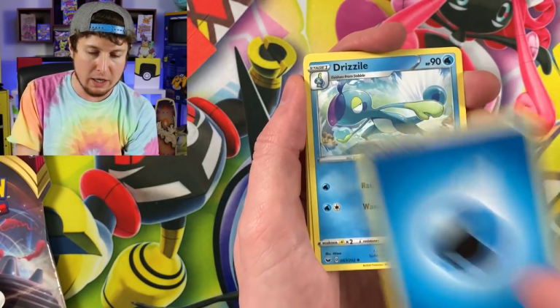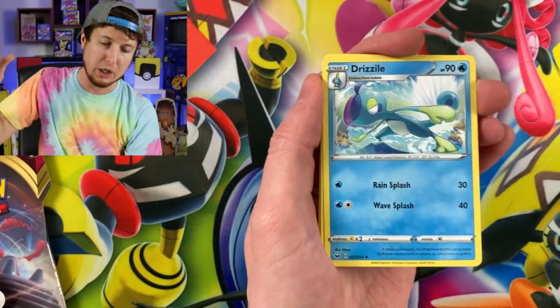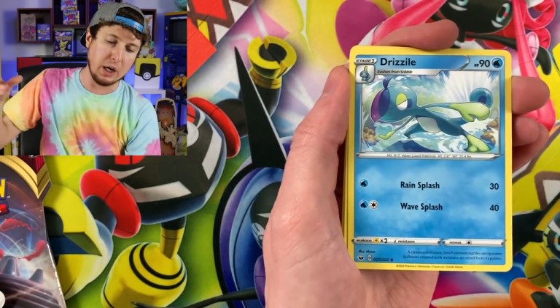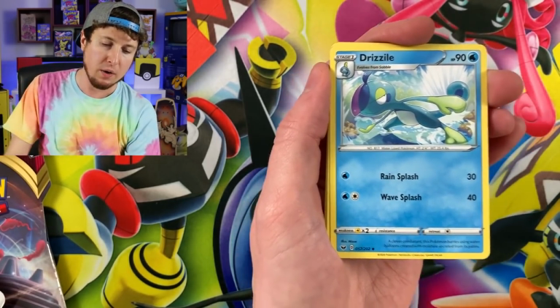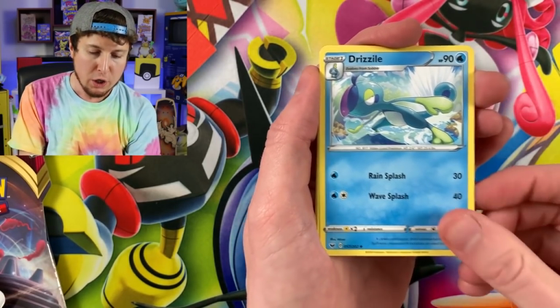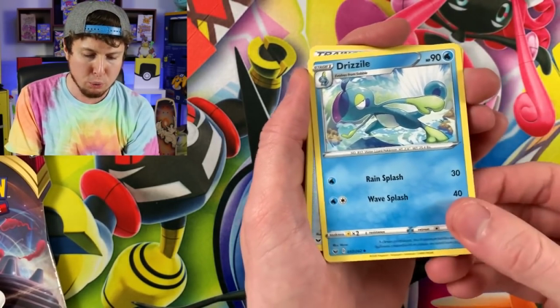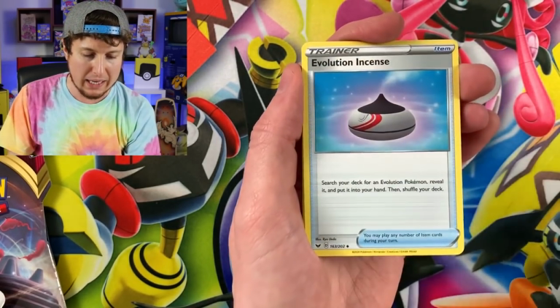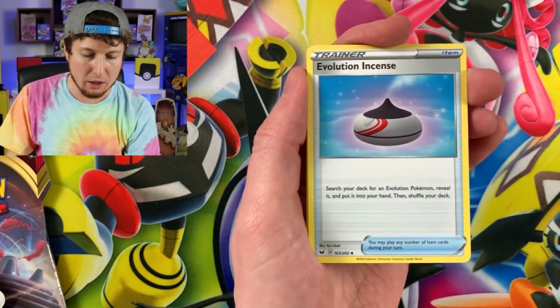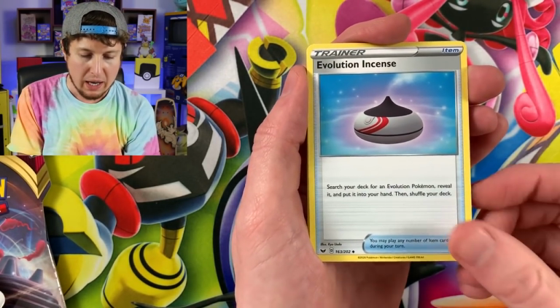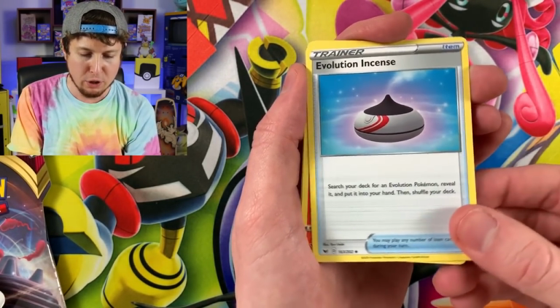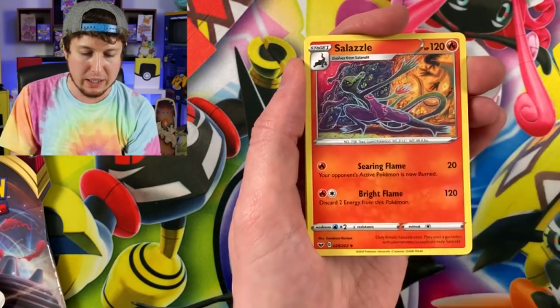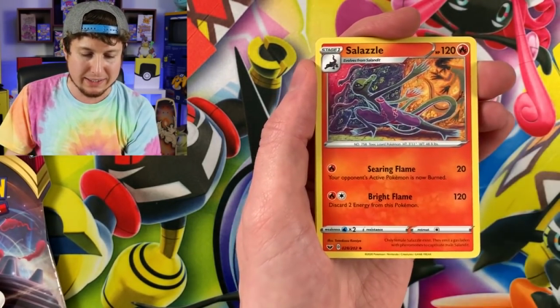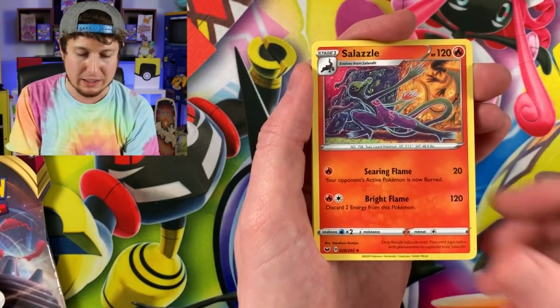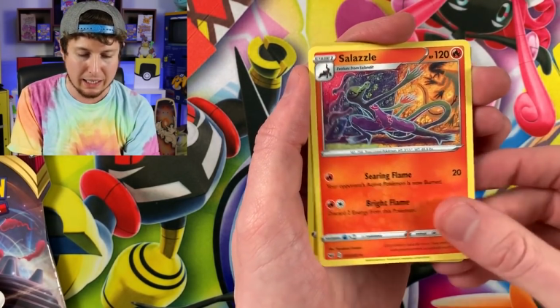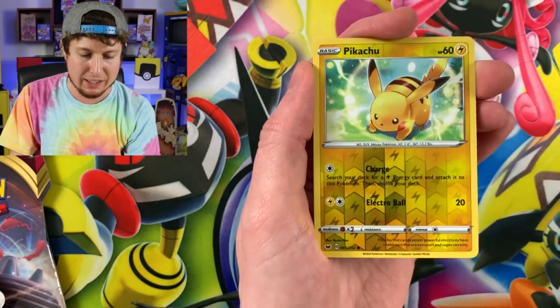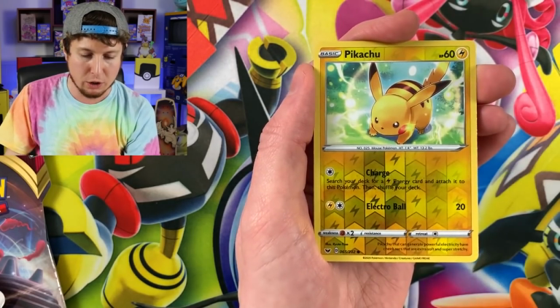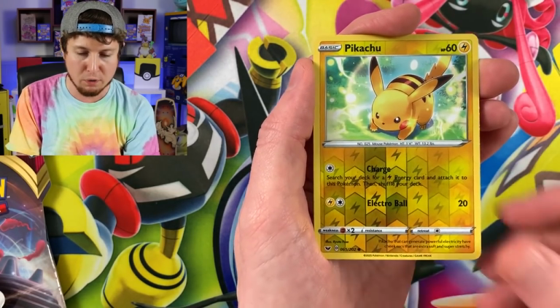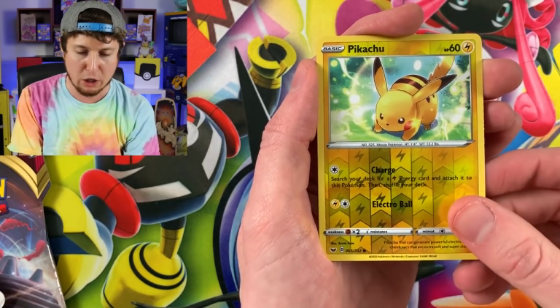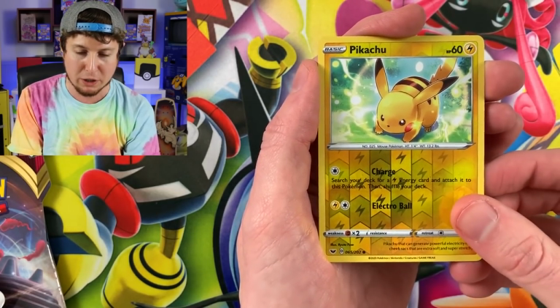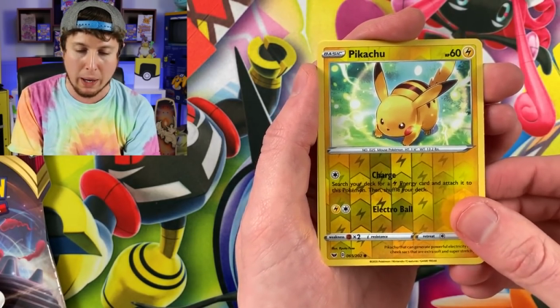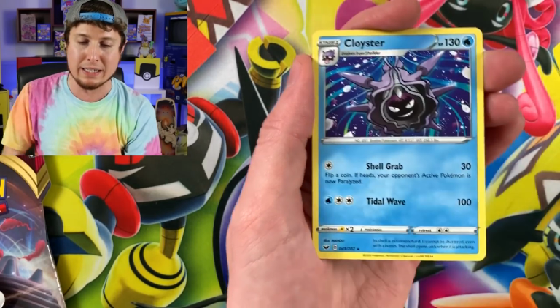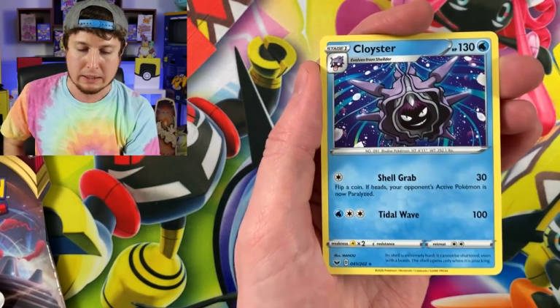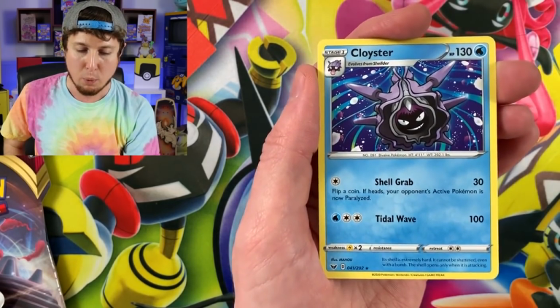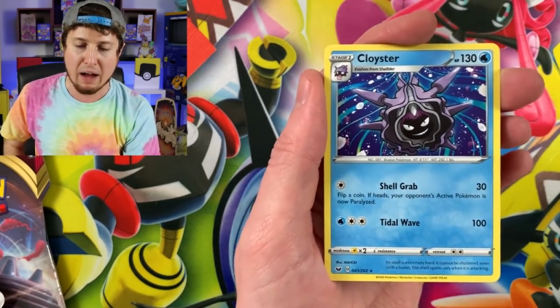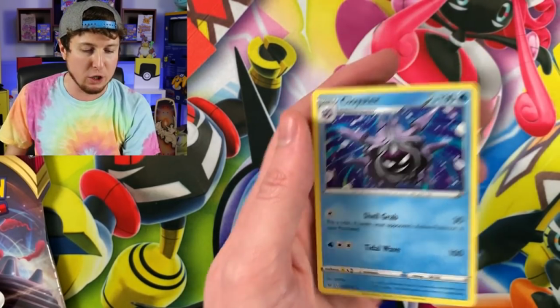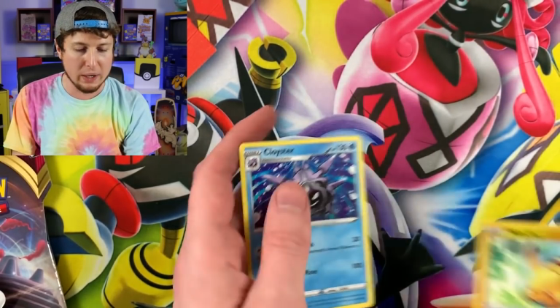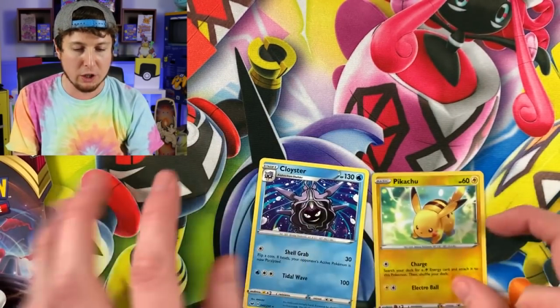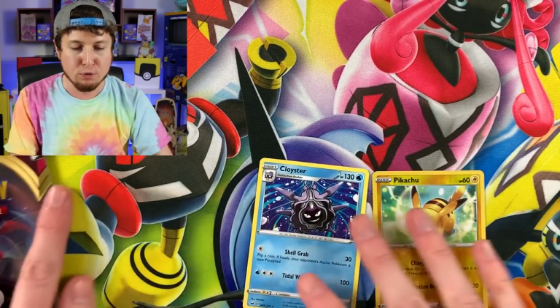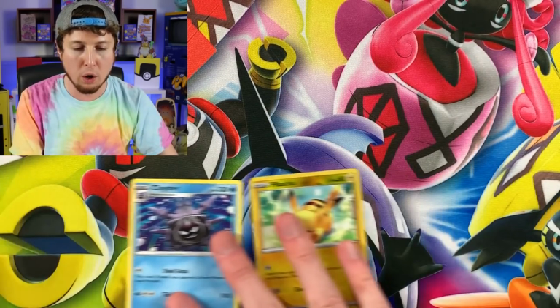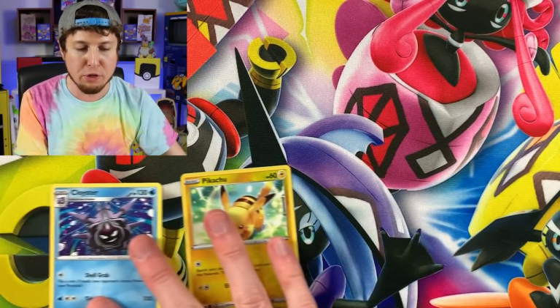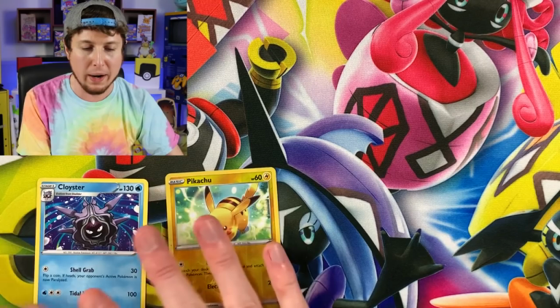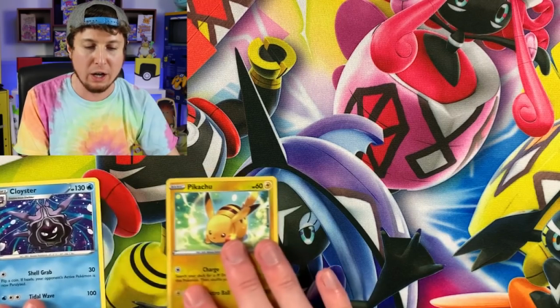Energy, Drizzile, Evolution Incense, Salazzle, Reverse Holo Pikachu, and we have a Cloyster for the rare.